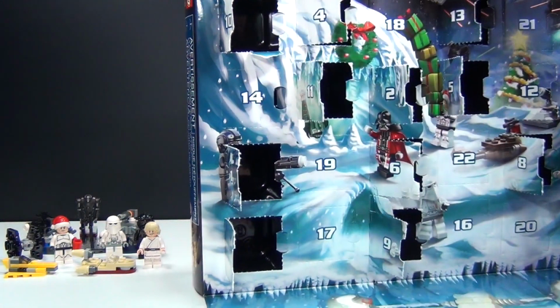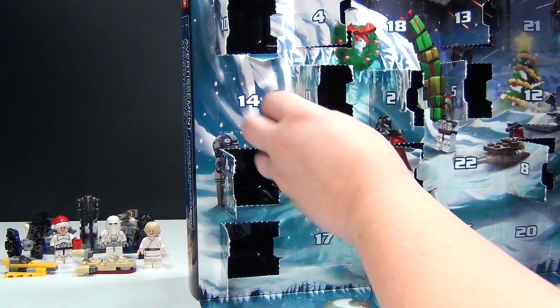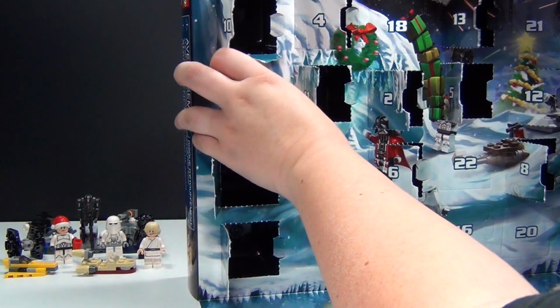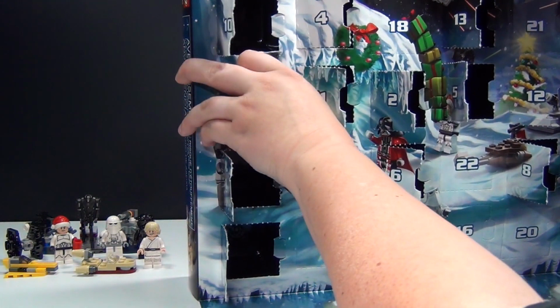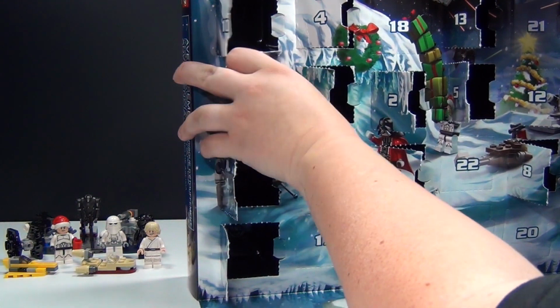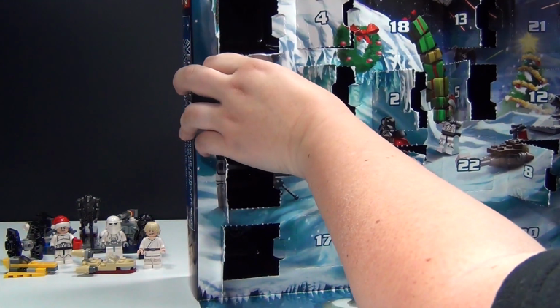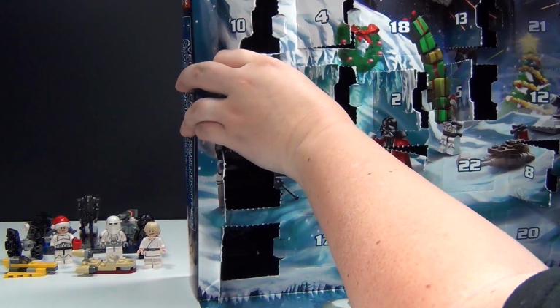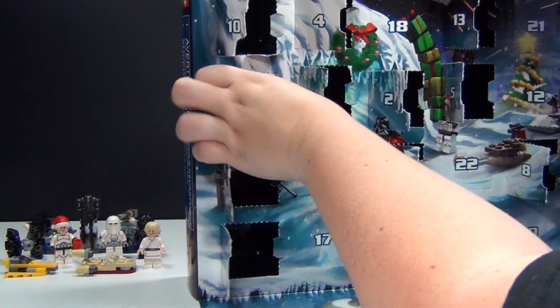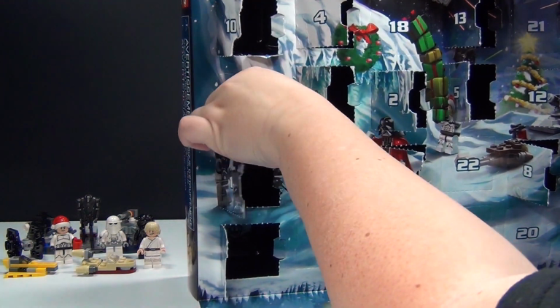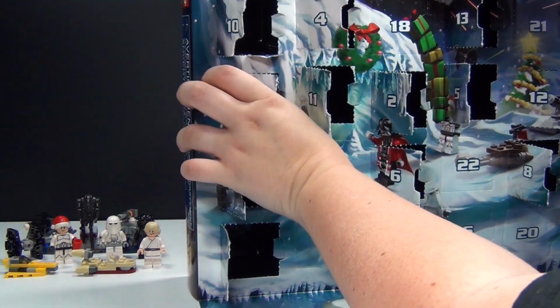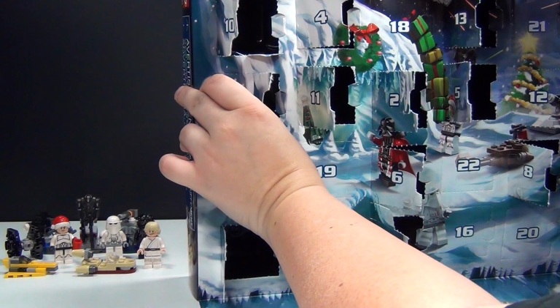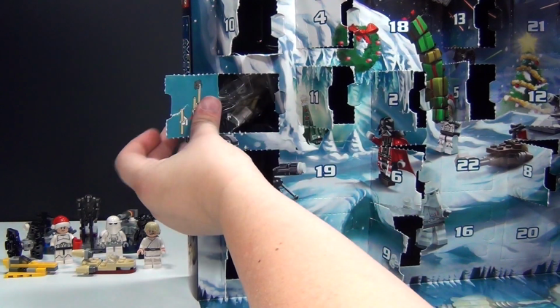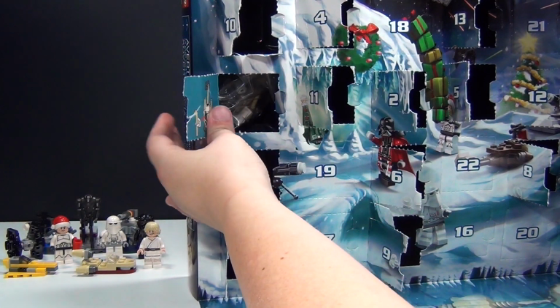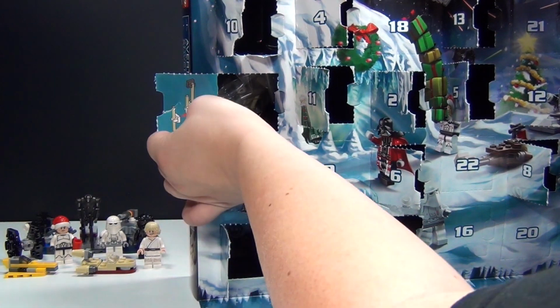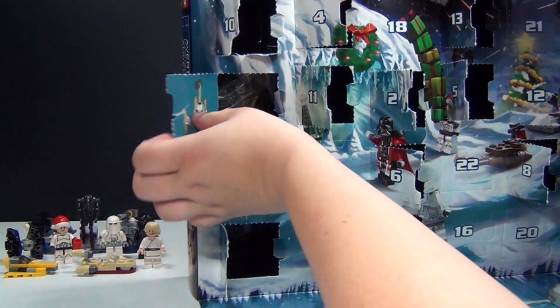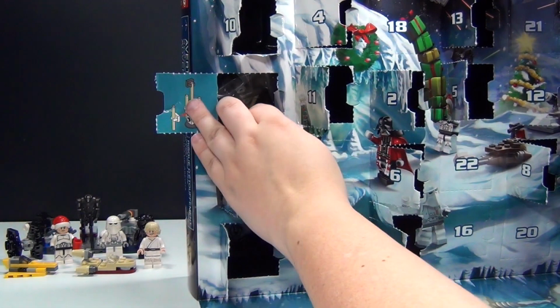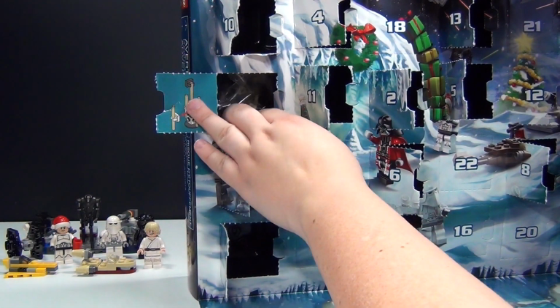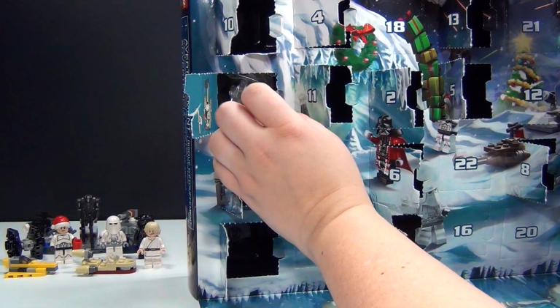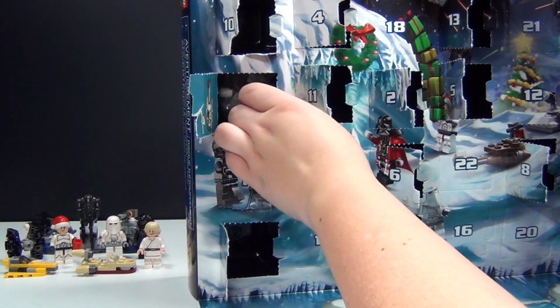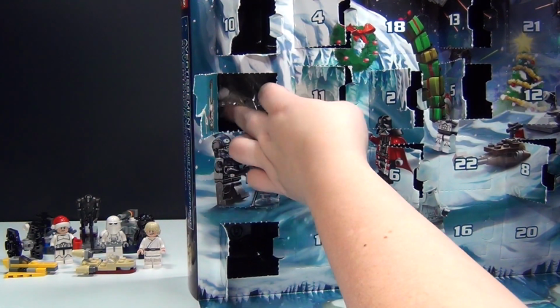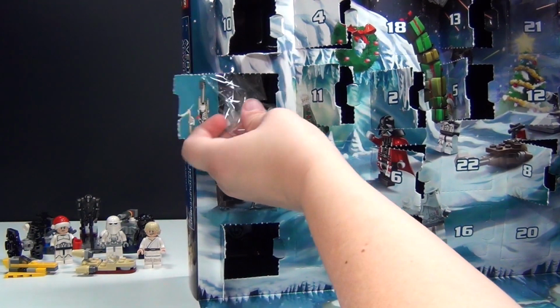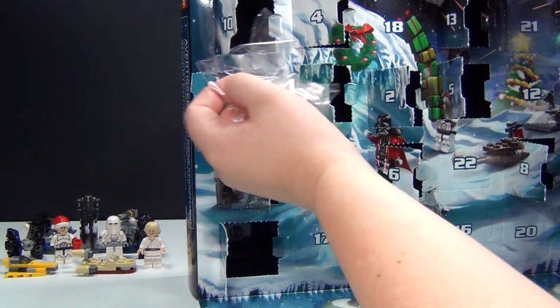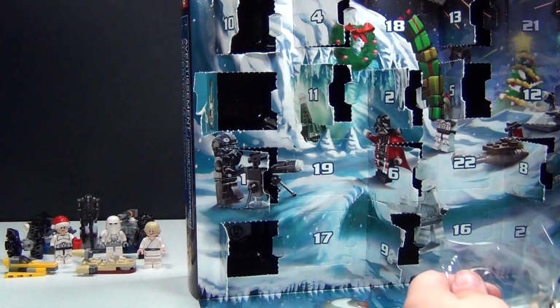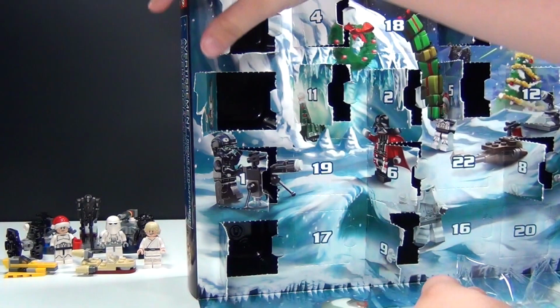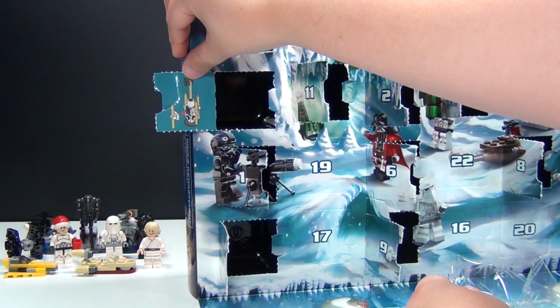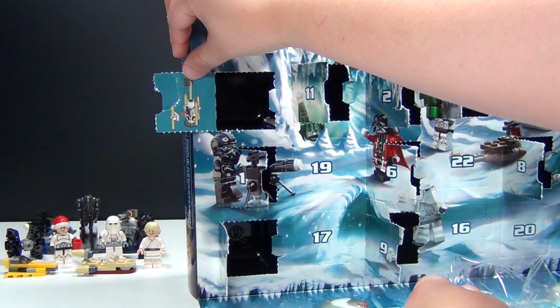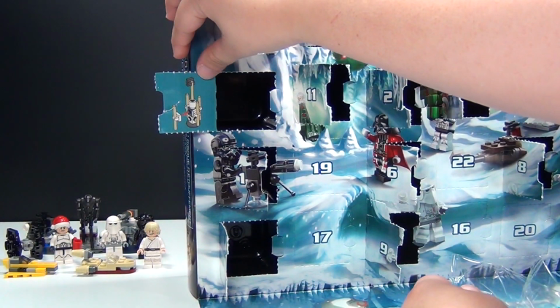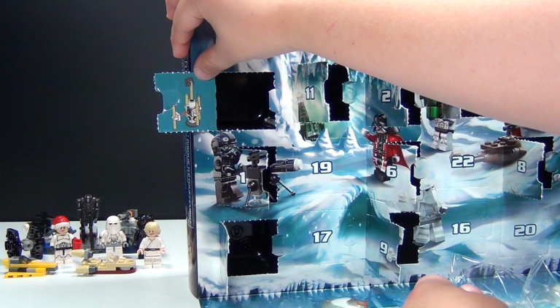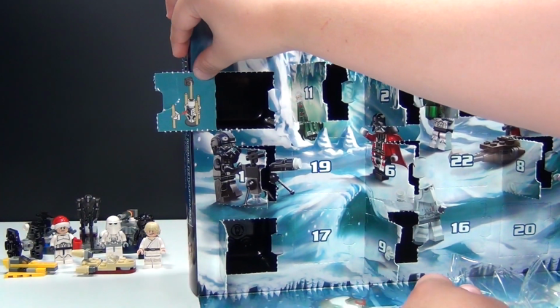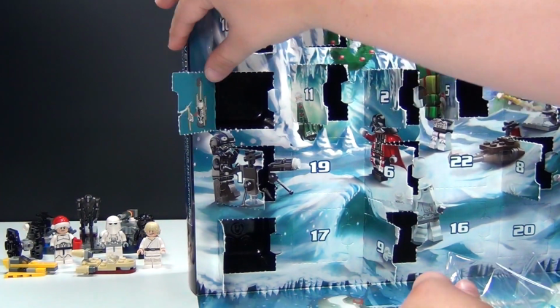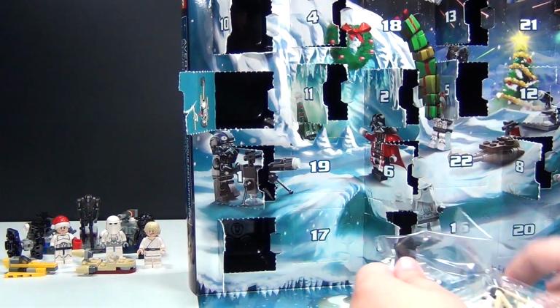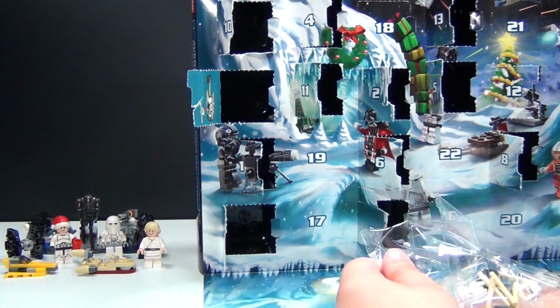It's the last one over here. And already ripped the door again. It looks to me like this is probably a moisture vaporator.